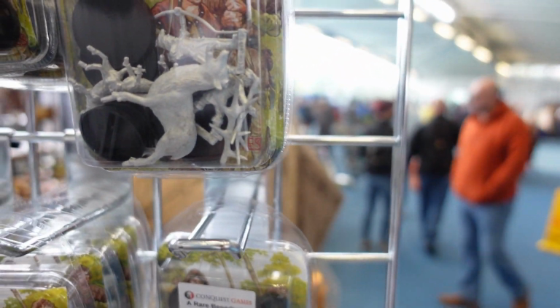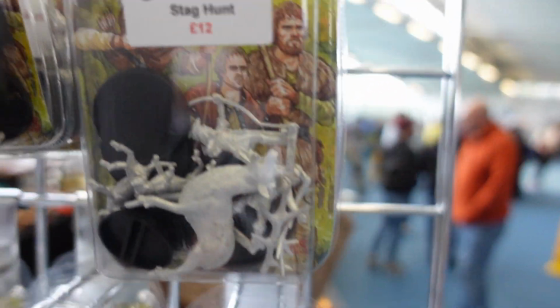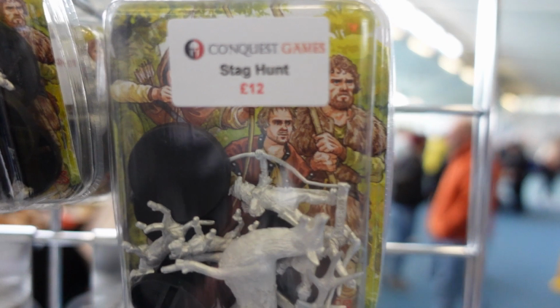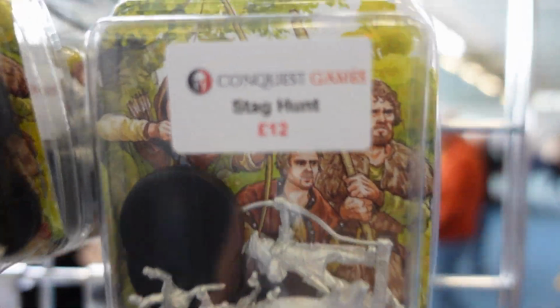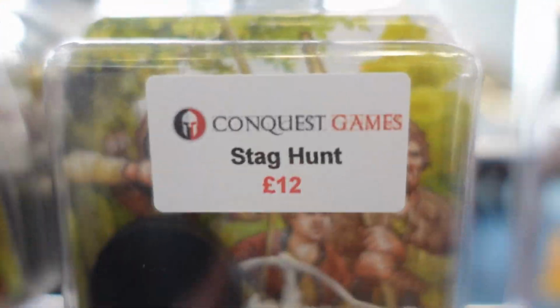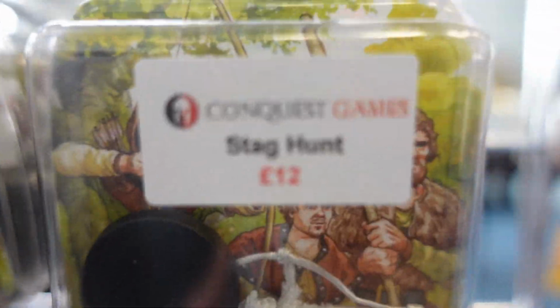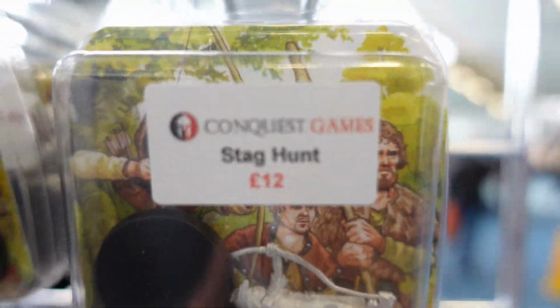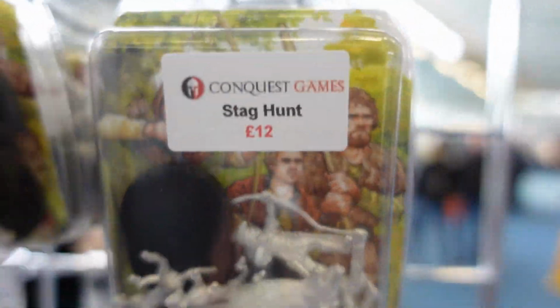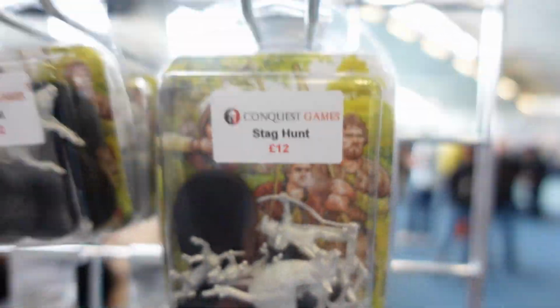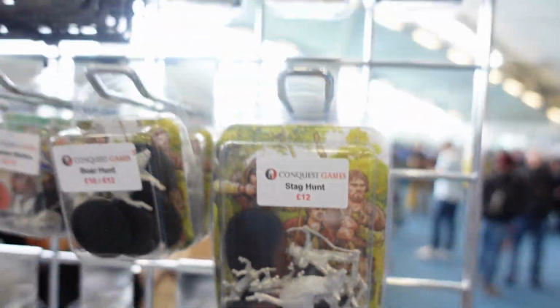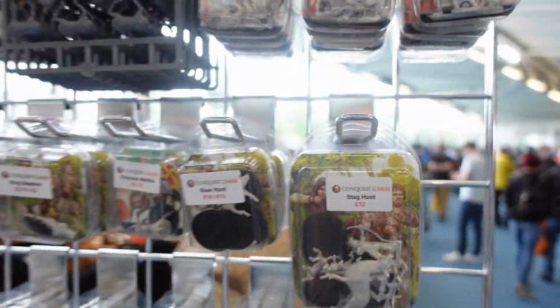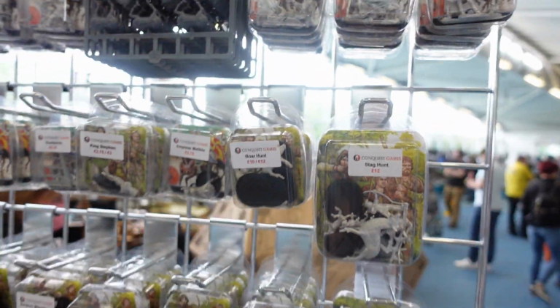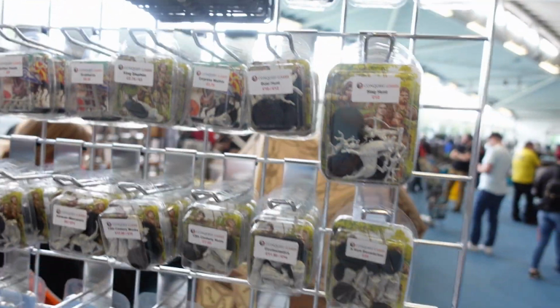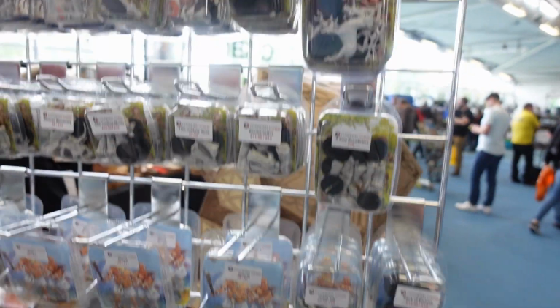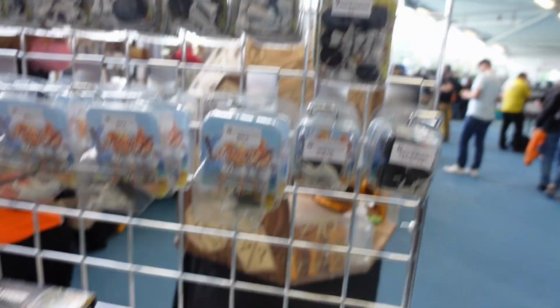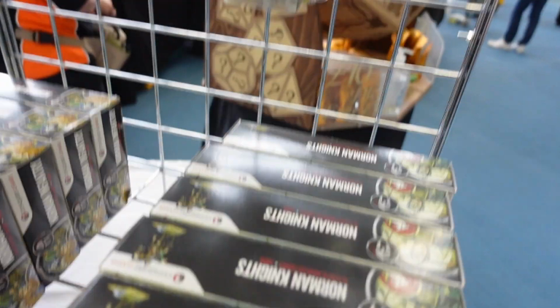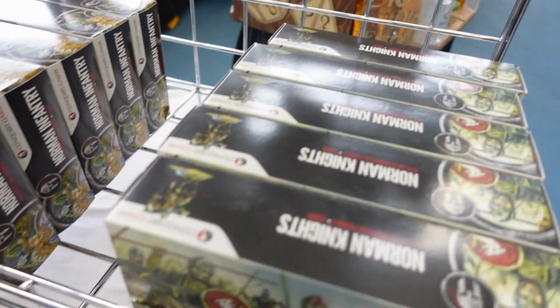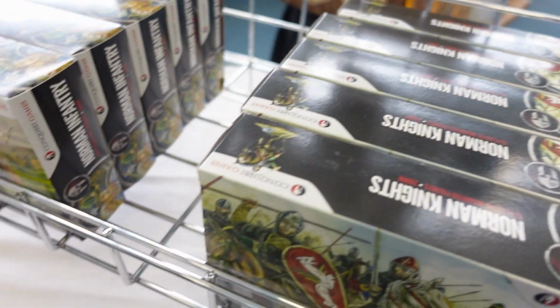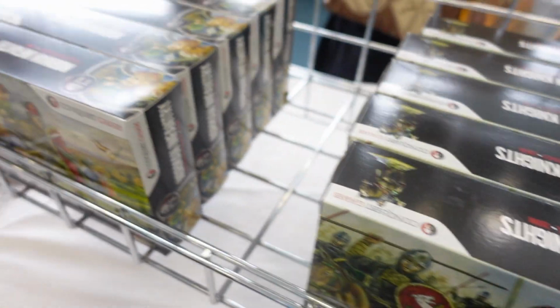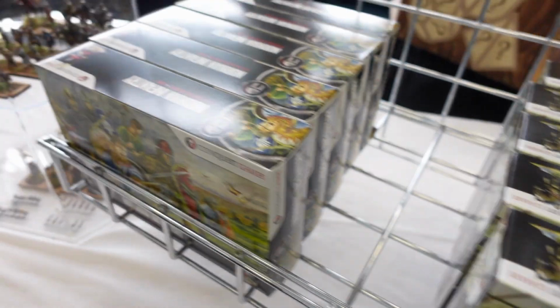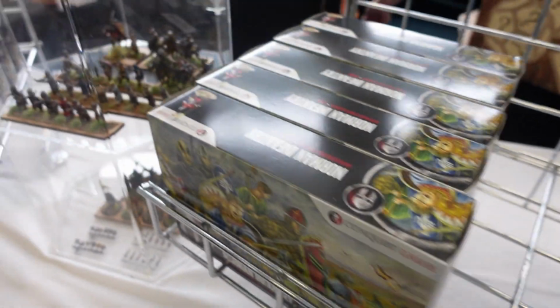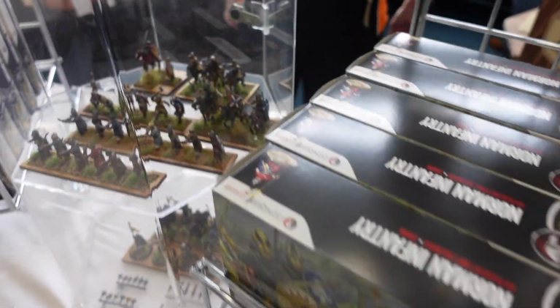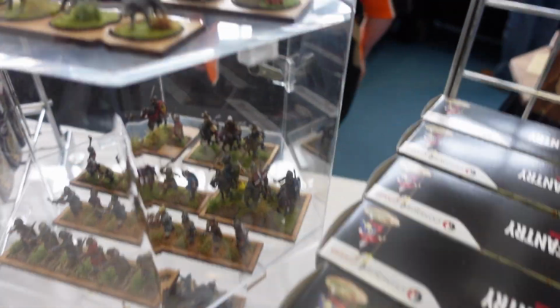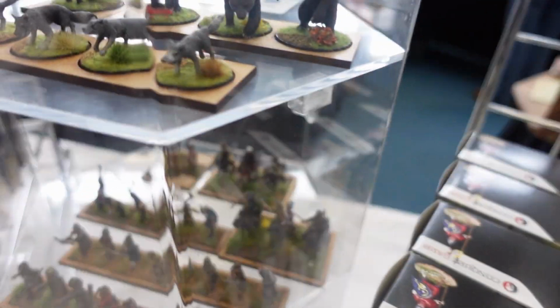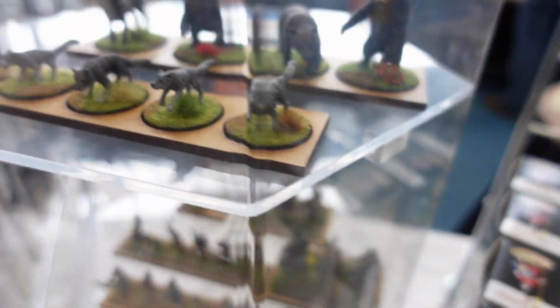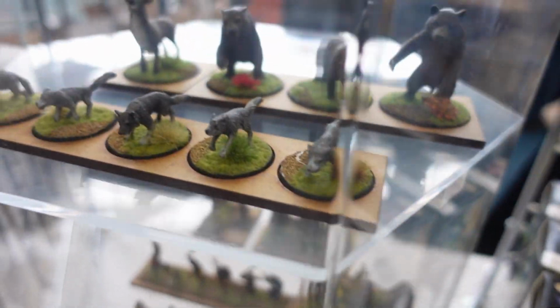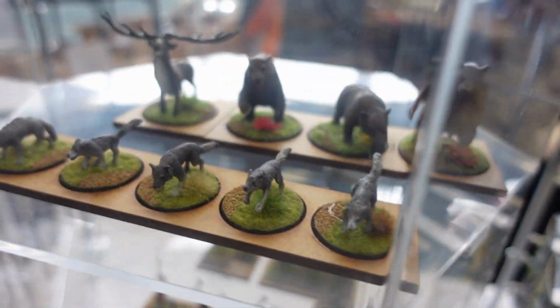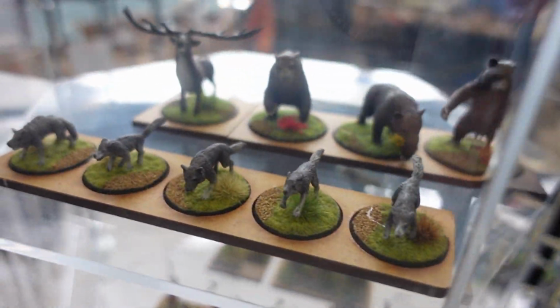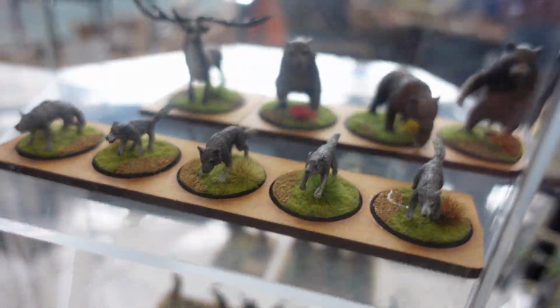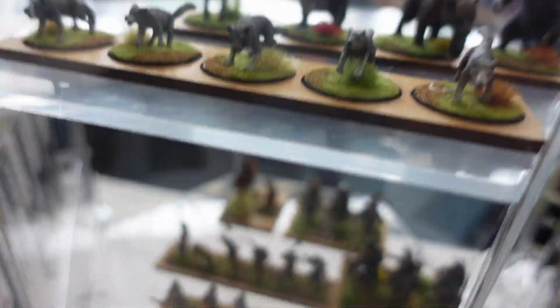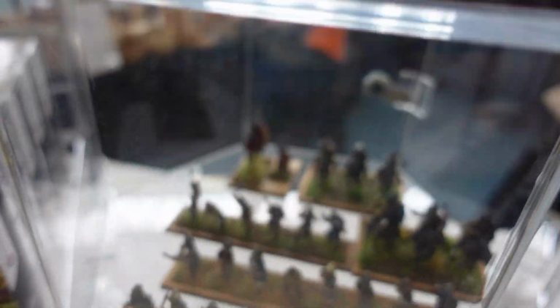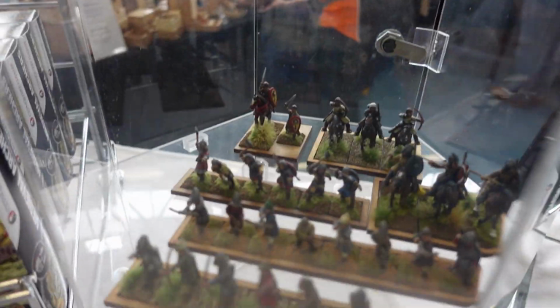It was just nice to see all this stuff out and in person as well. It's a very different experience to shopping online.